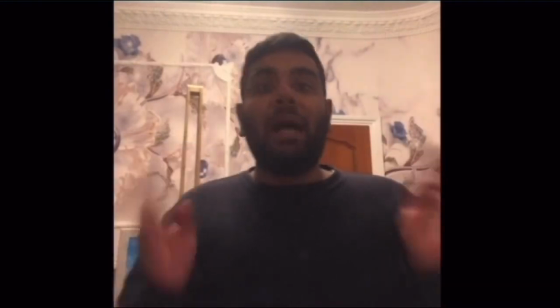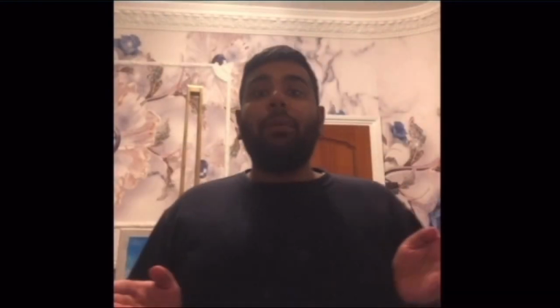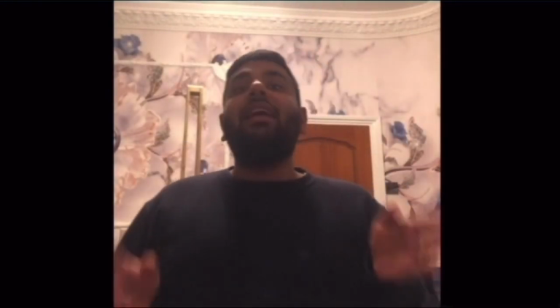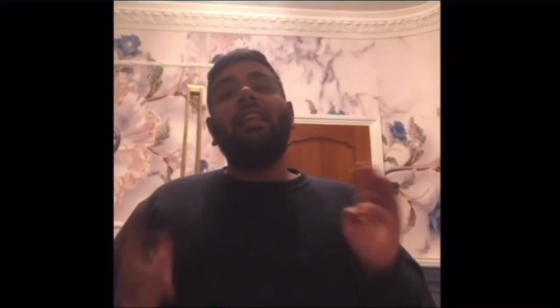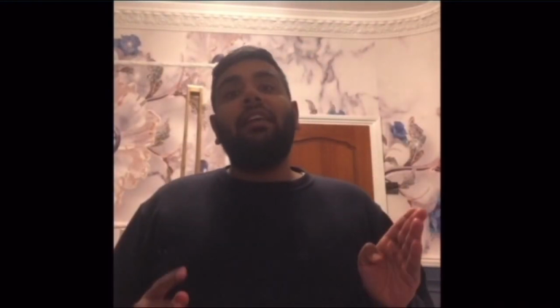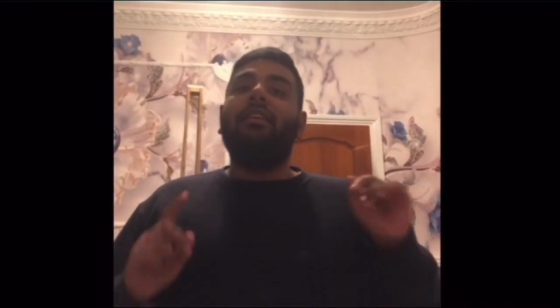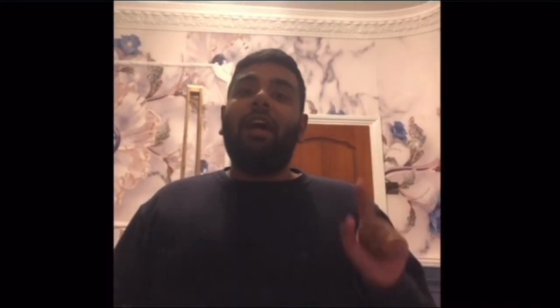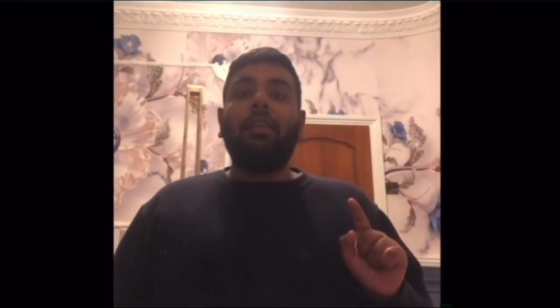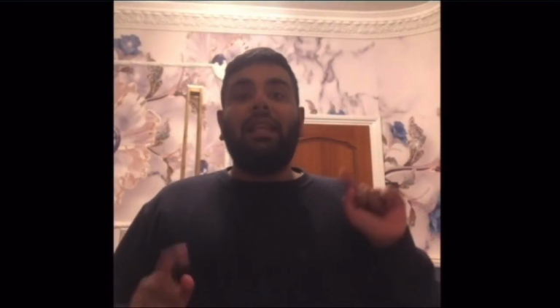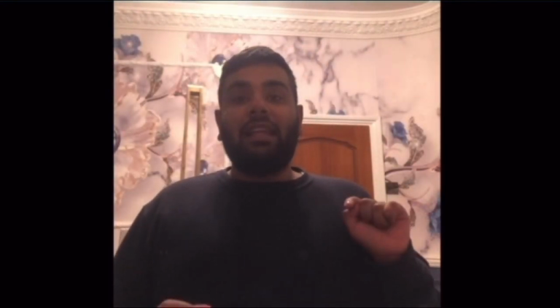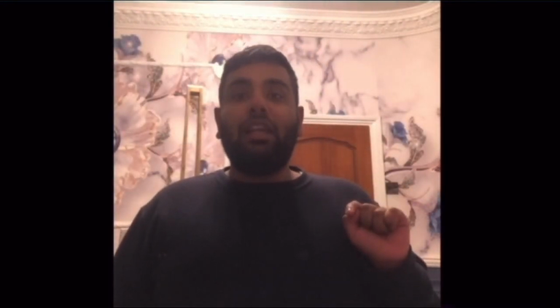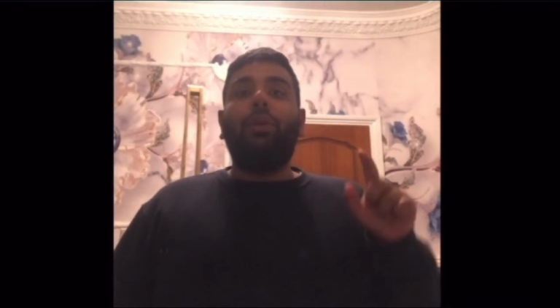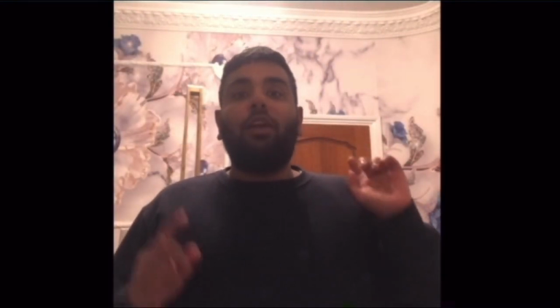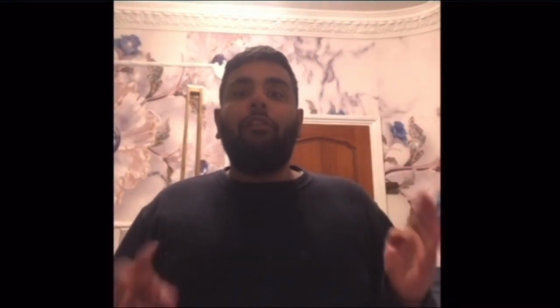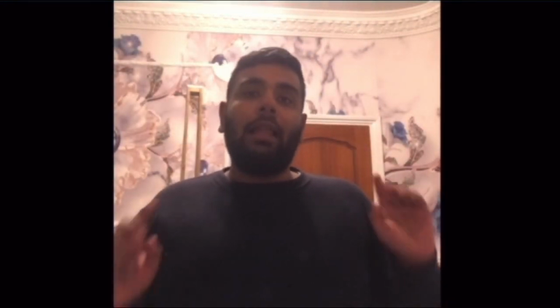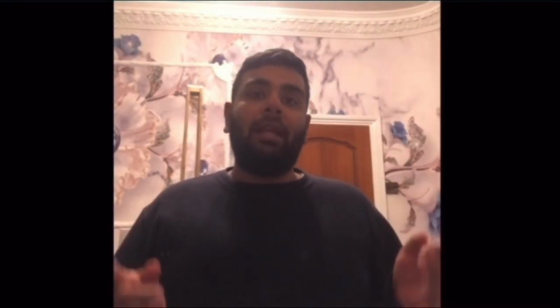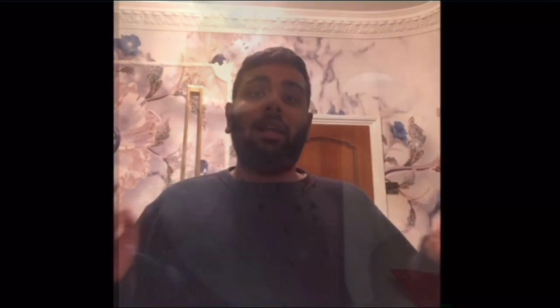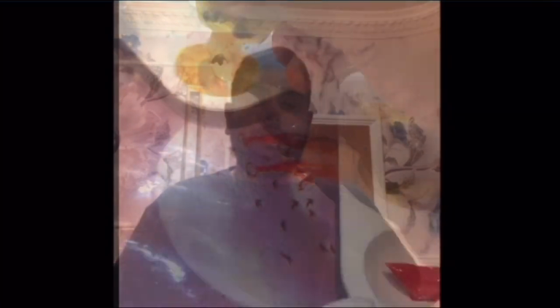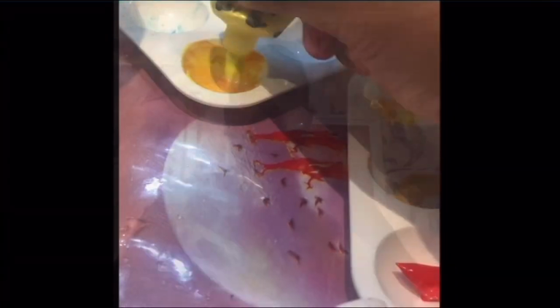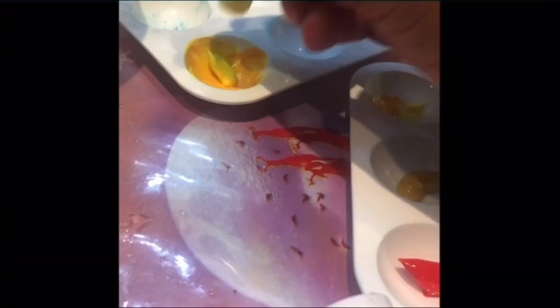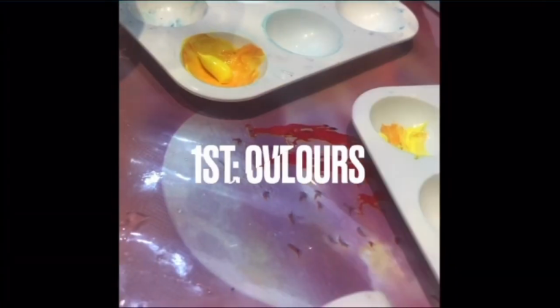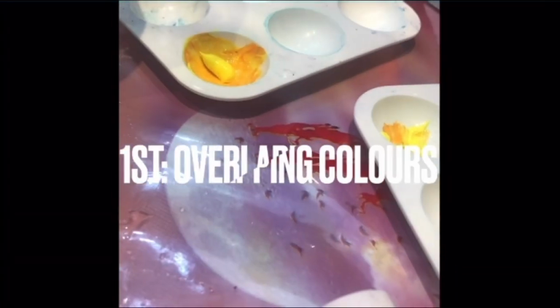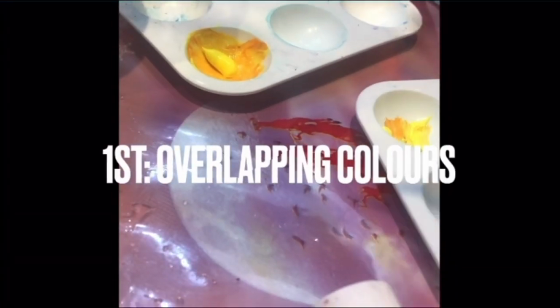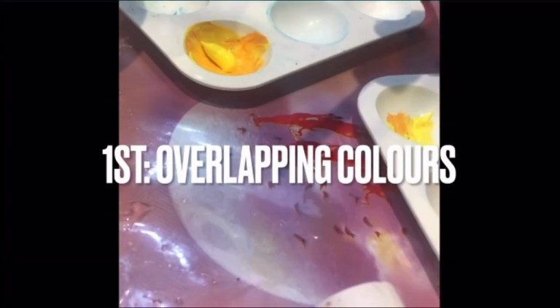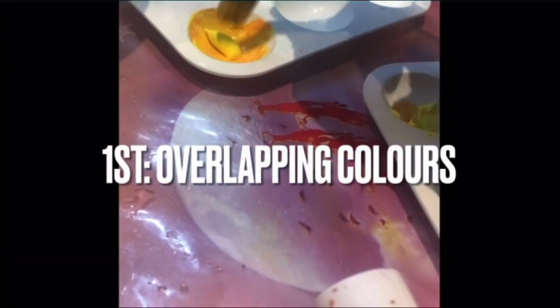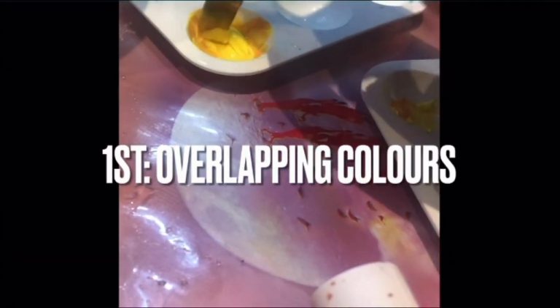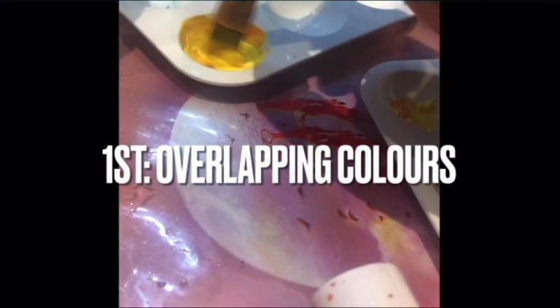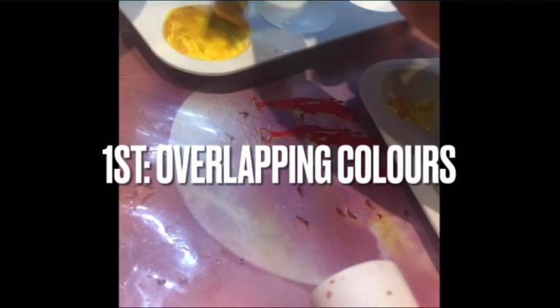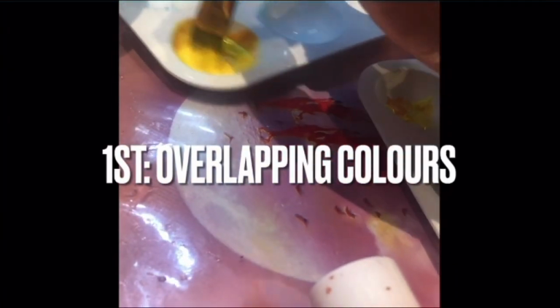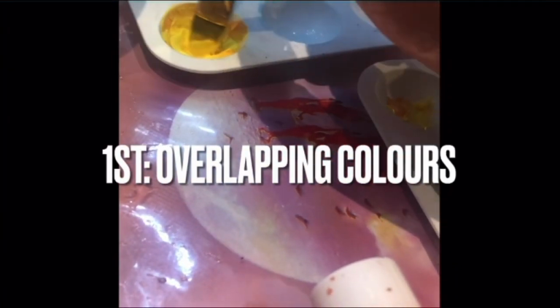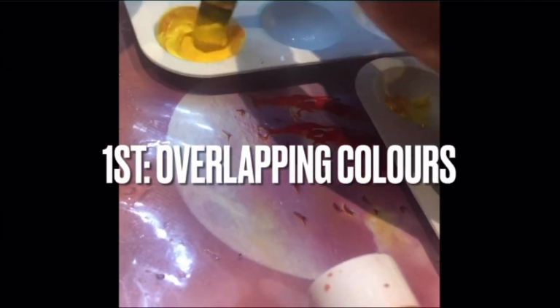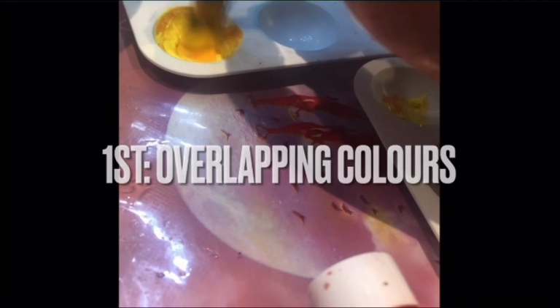Let's learn the first blending technique, which is overlapping colors. The first blending technique that you need to know is overlapping colors.